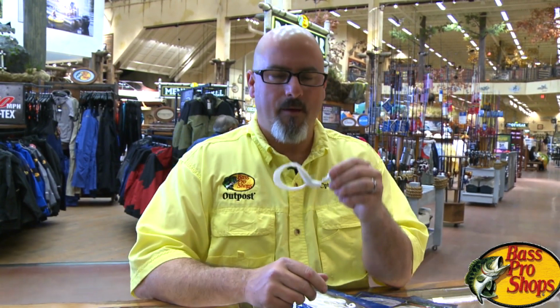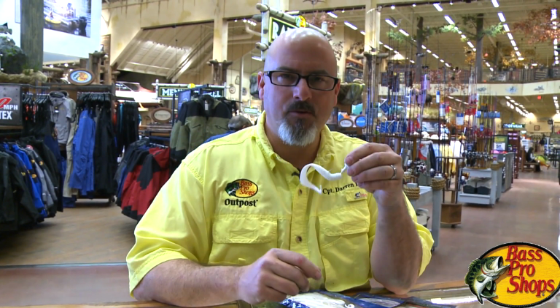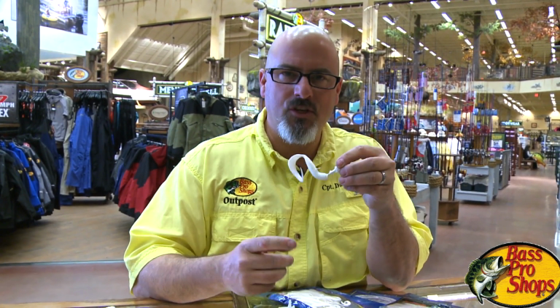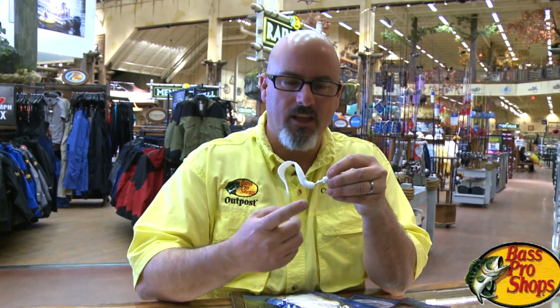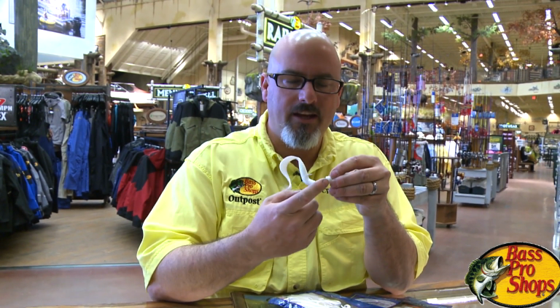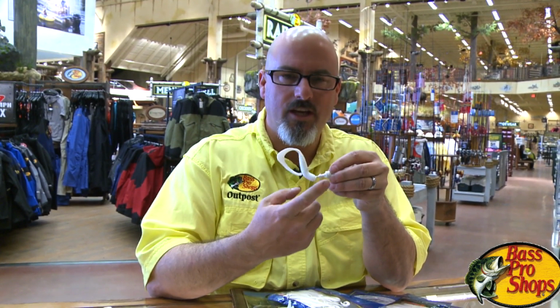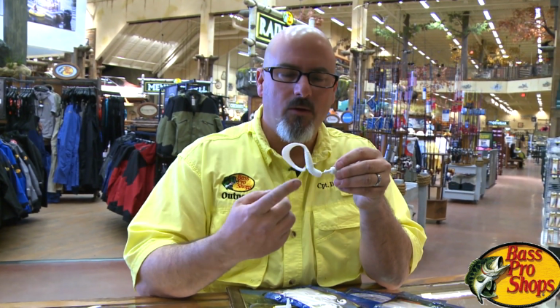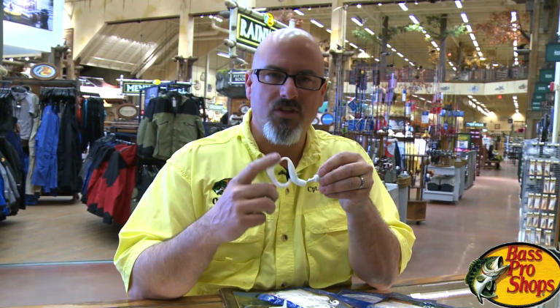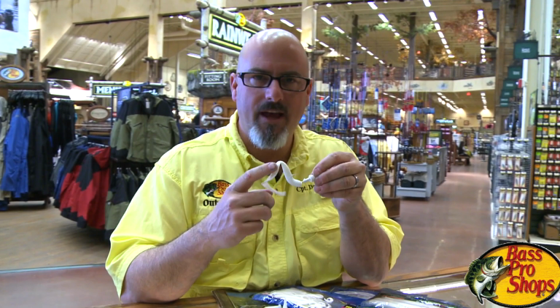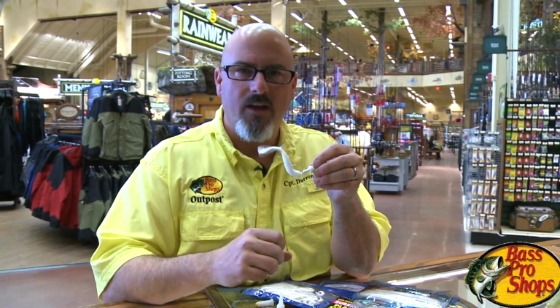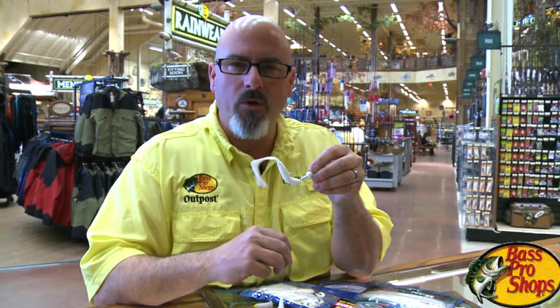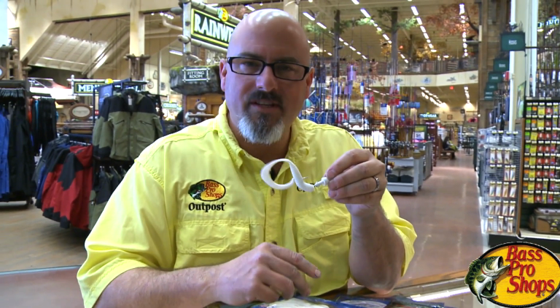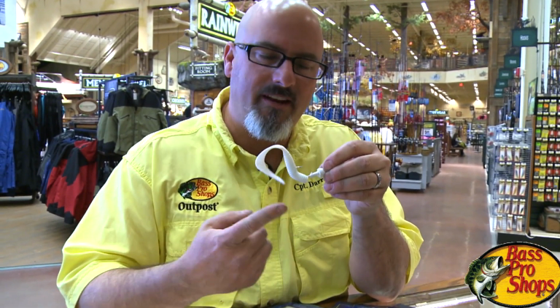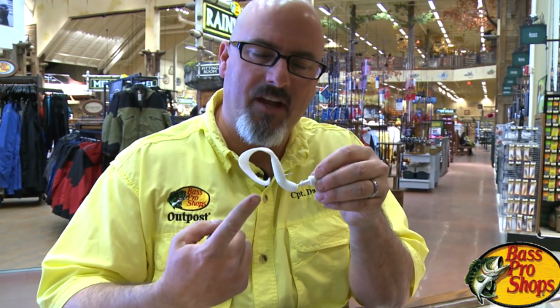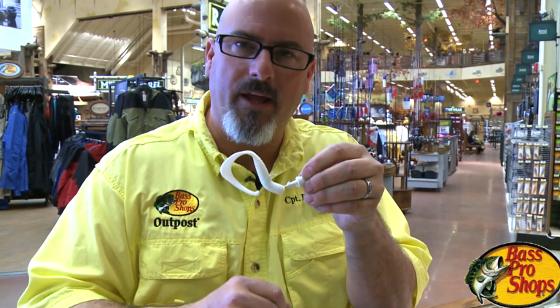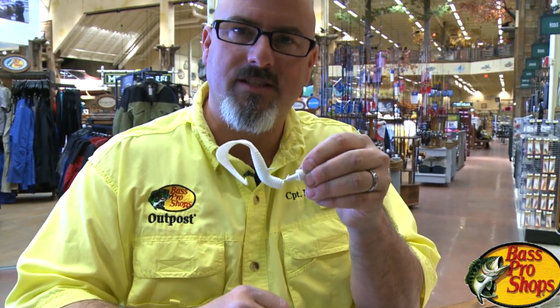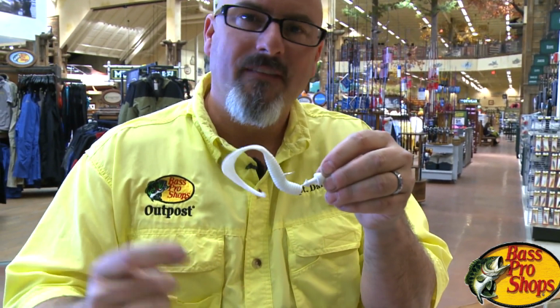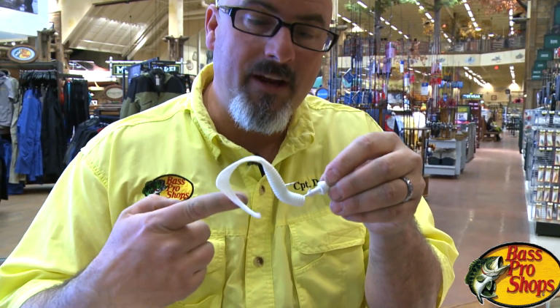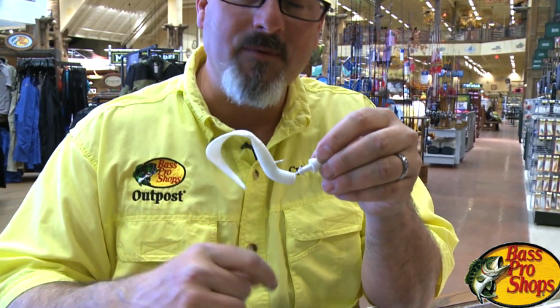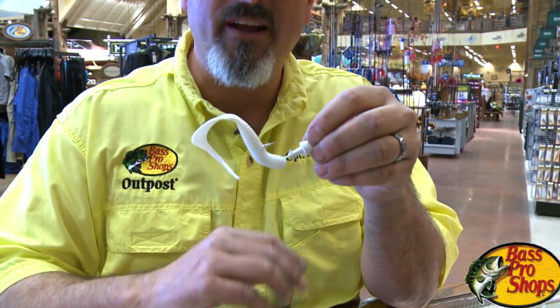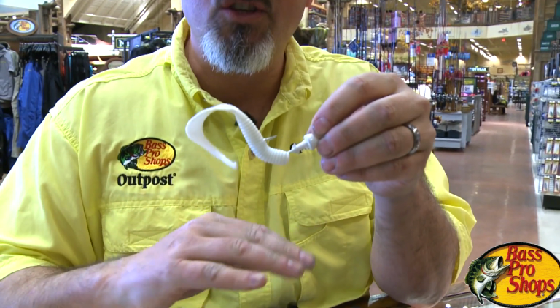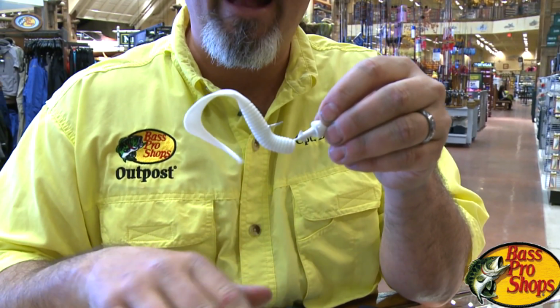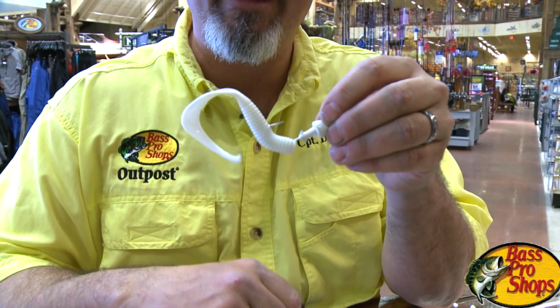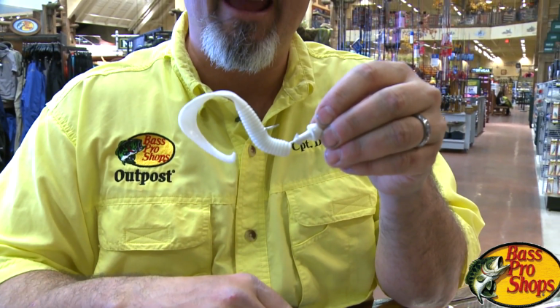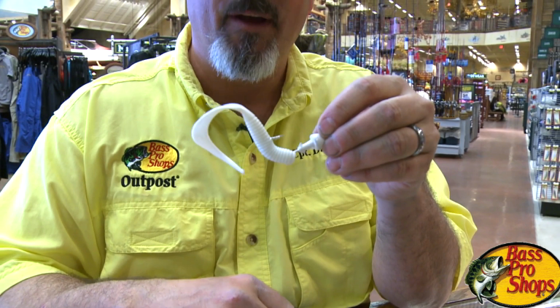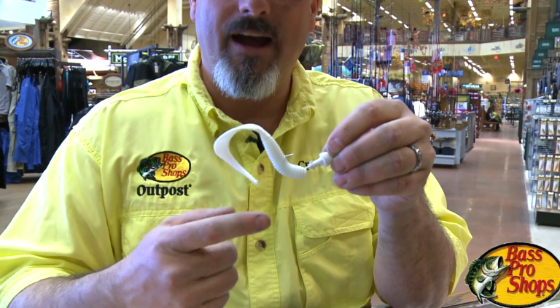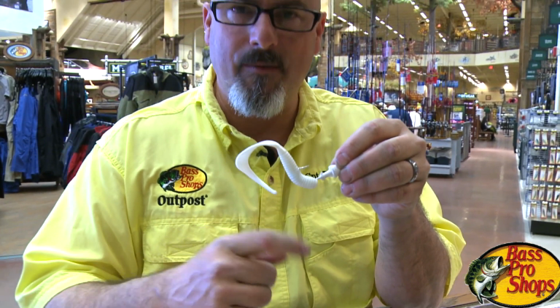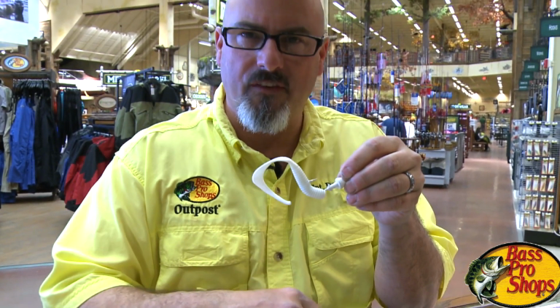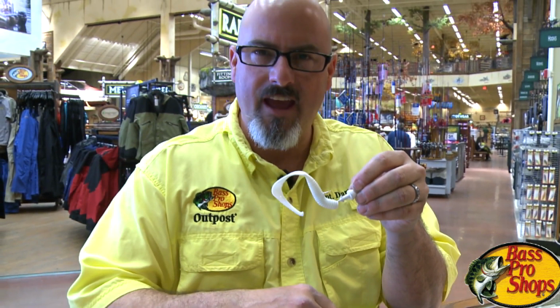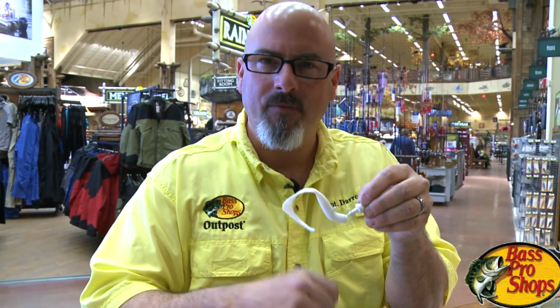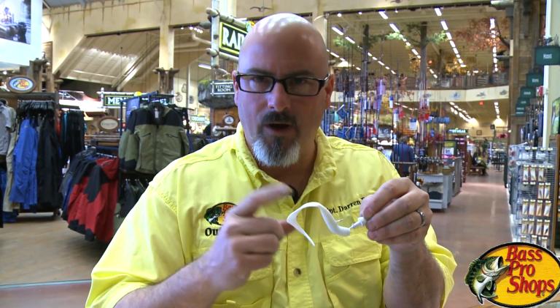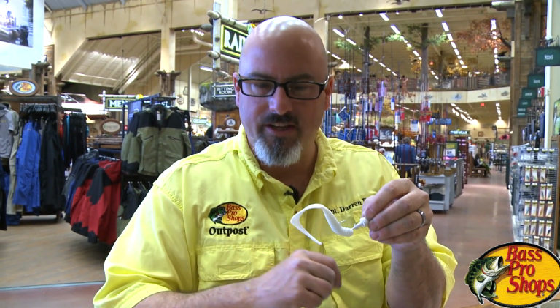How many times have you been fishing a lead-headed jig with a soft plastic, only to miss a hit and have it come up like this? The minute it comes up like this, you are out of the game. How do you keep yourself in the game? Watch this.